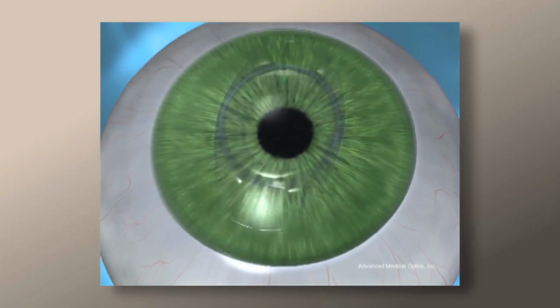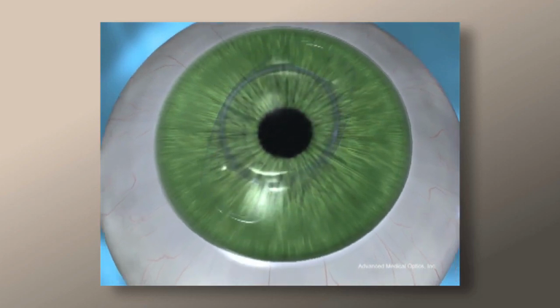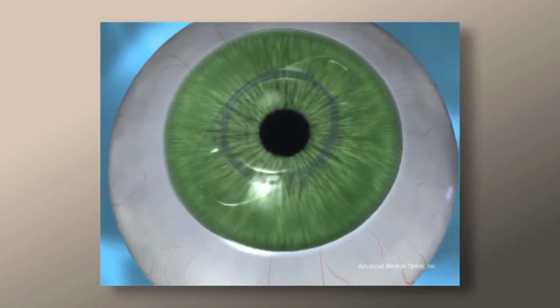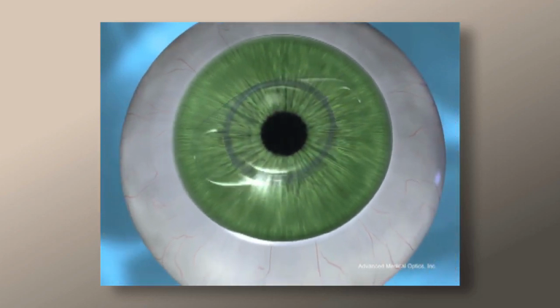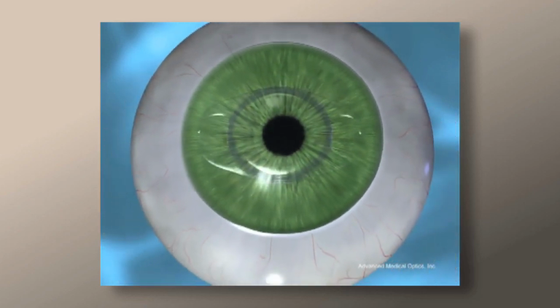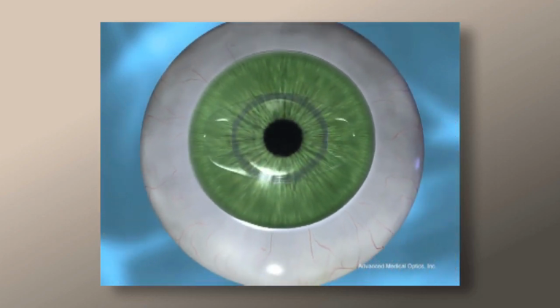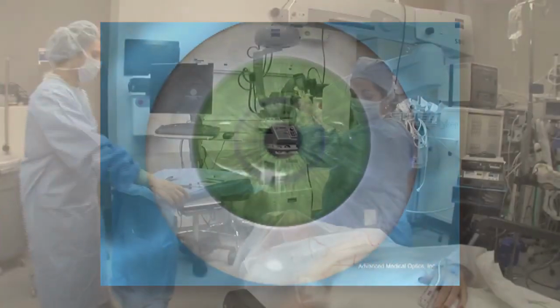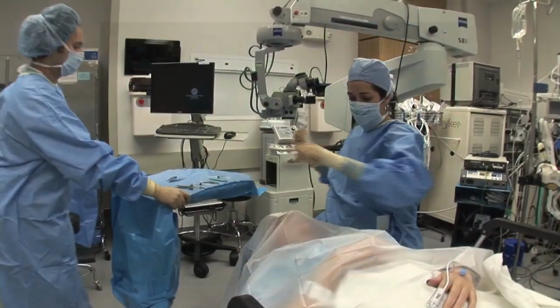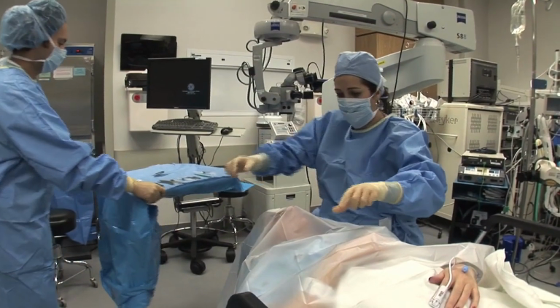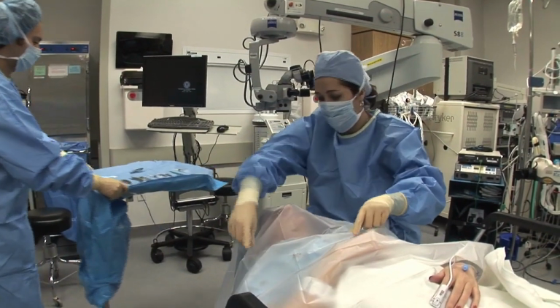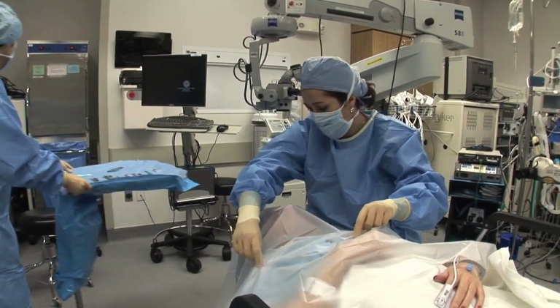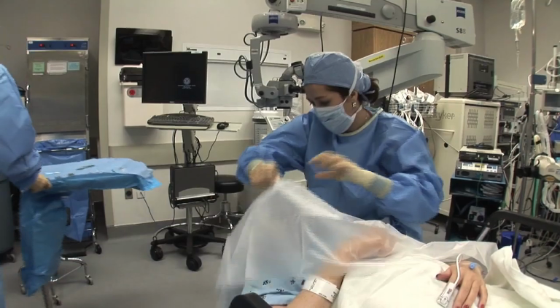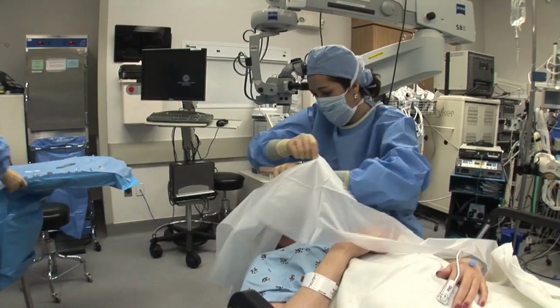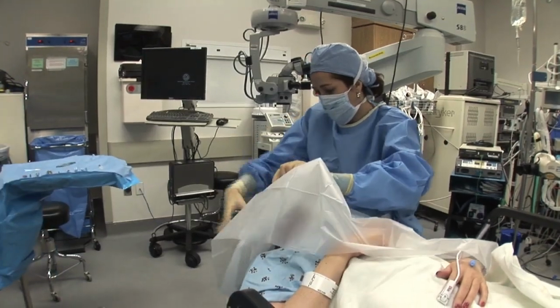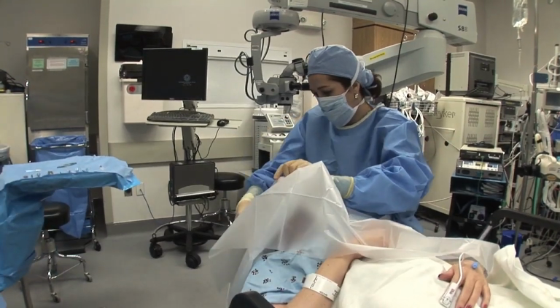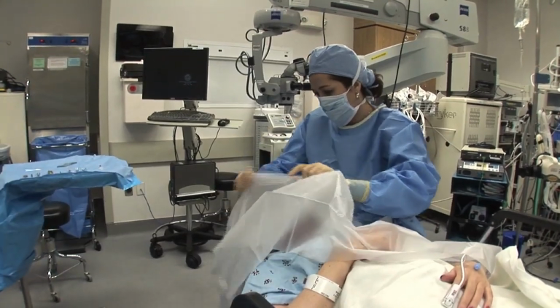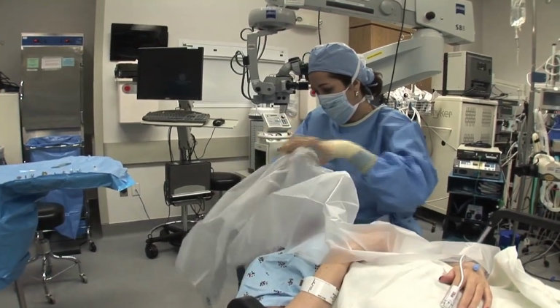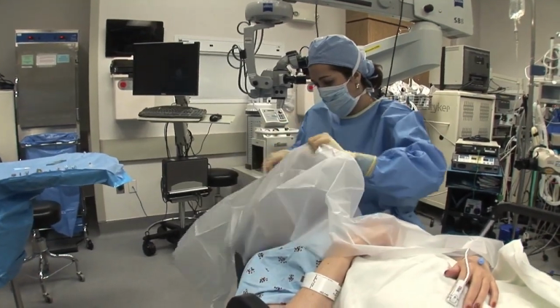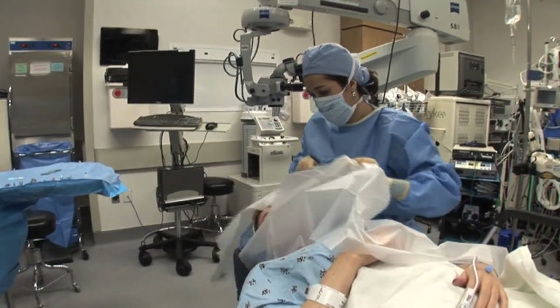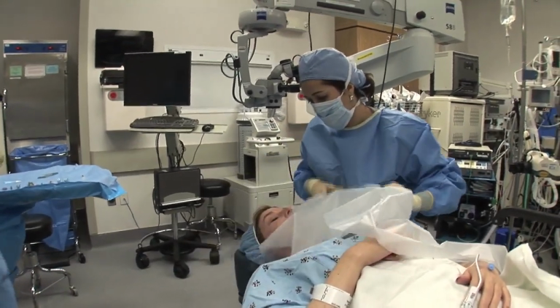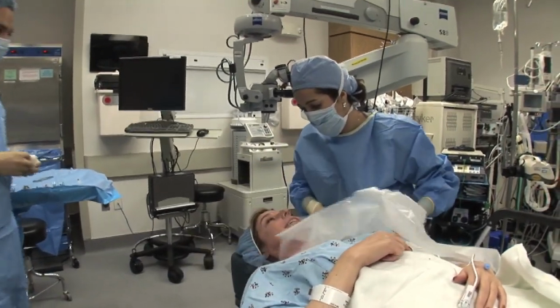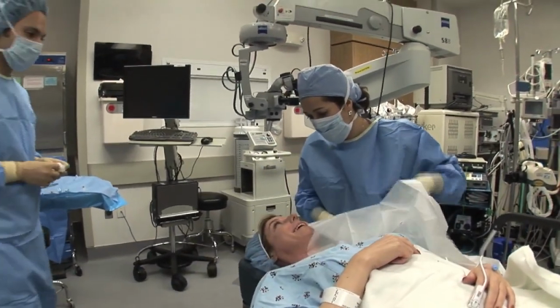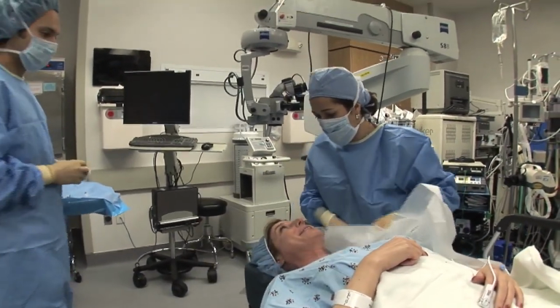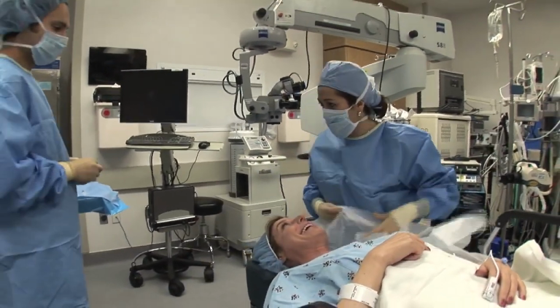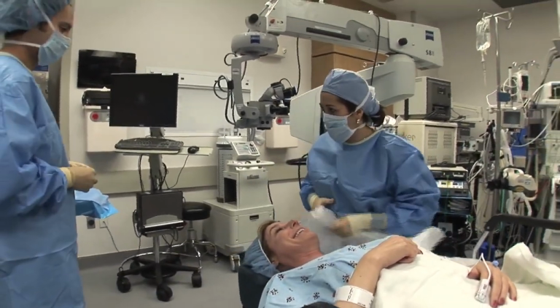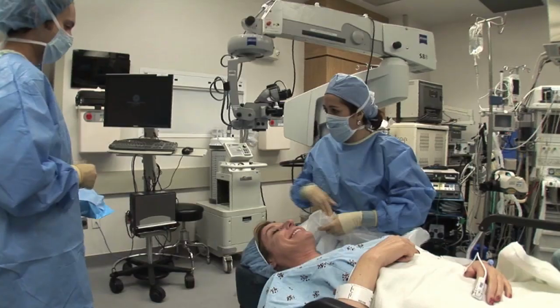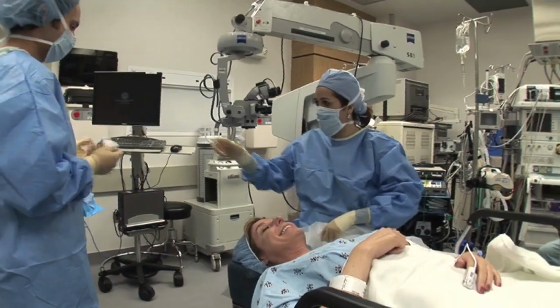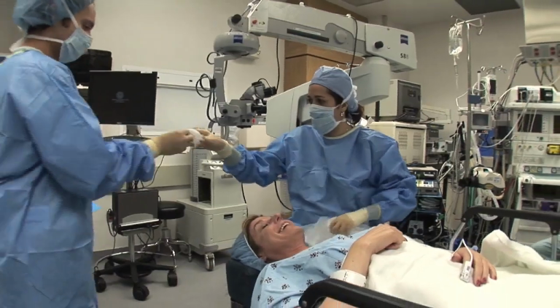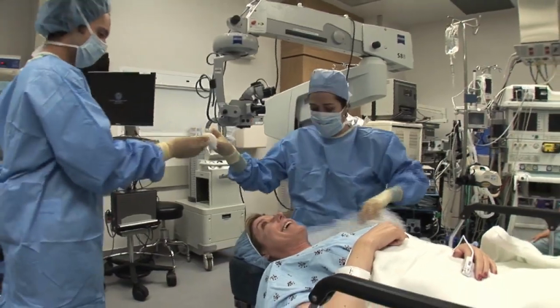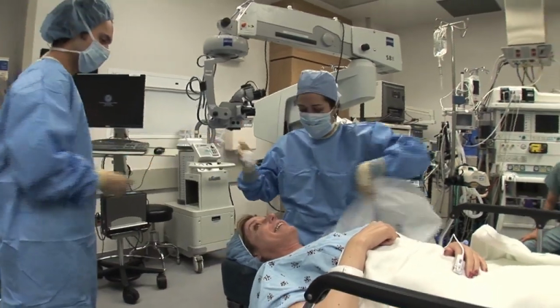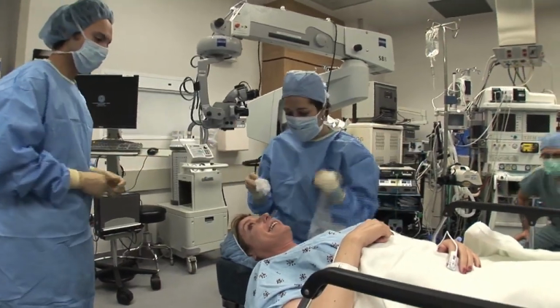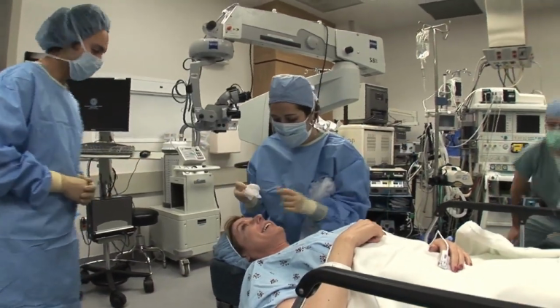The surgery is performed under local anesthesia and takes less than one hour to complete. The recovery after implantation is quick, with most people returning to their normal activities within one or two days.